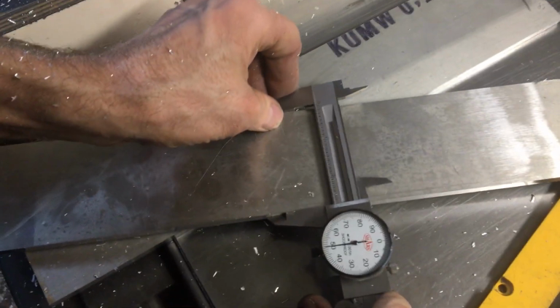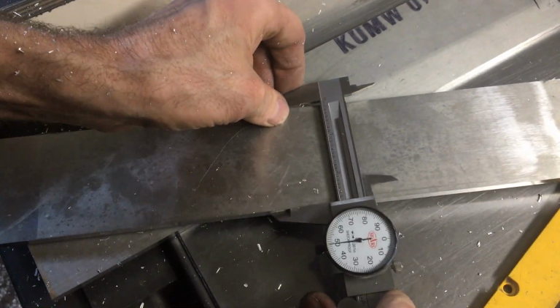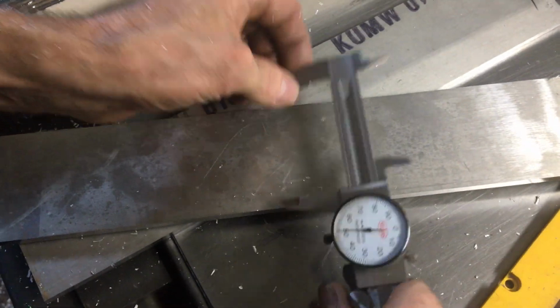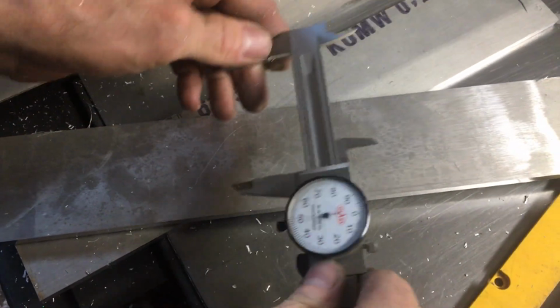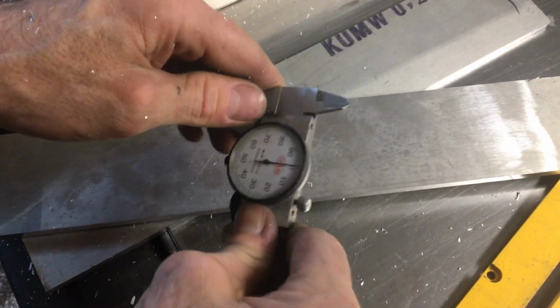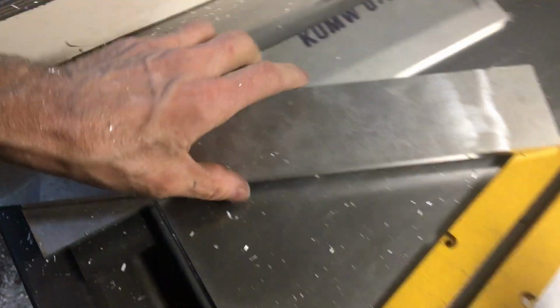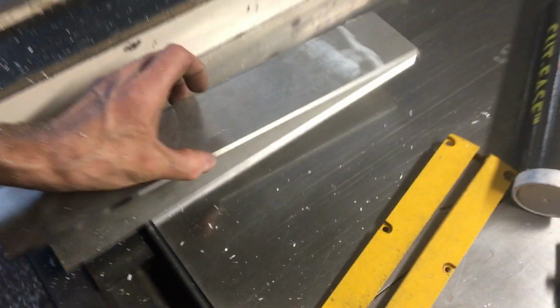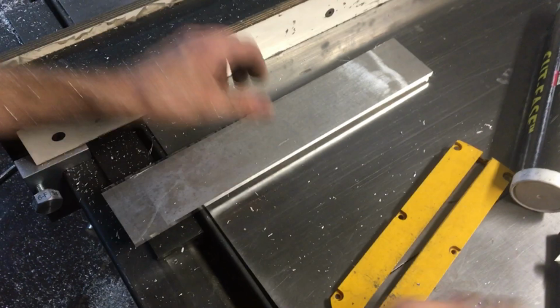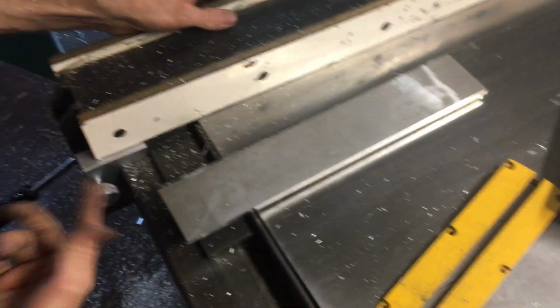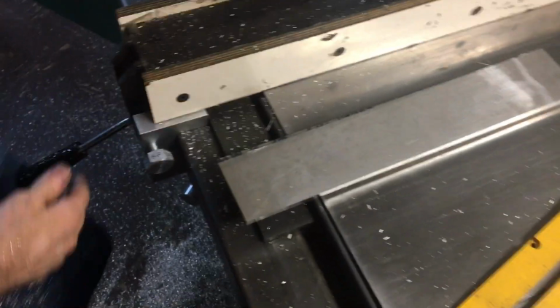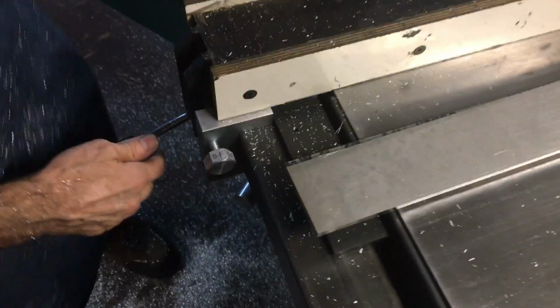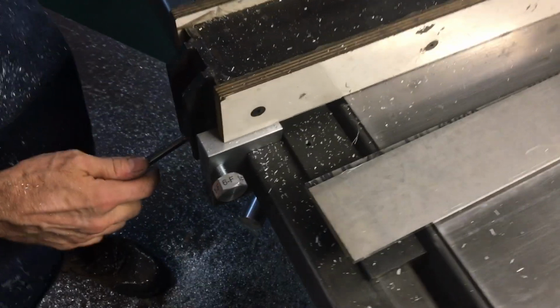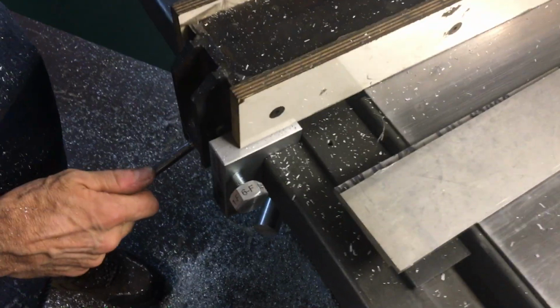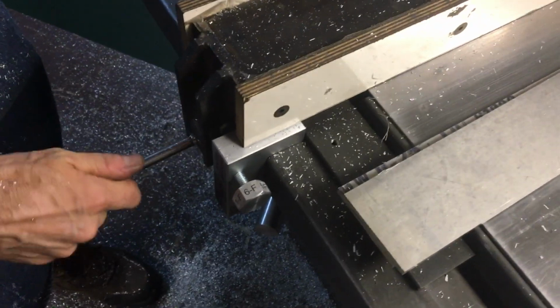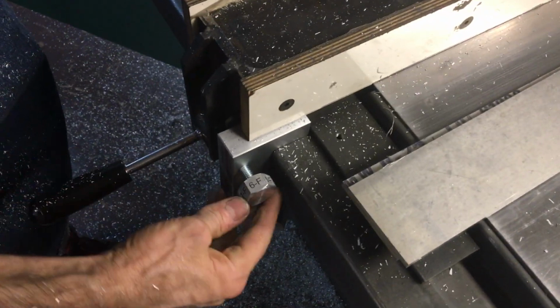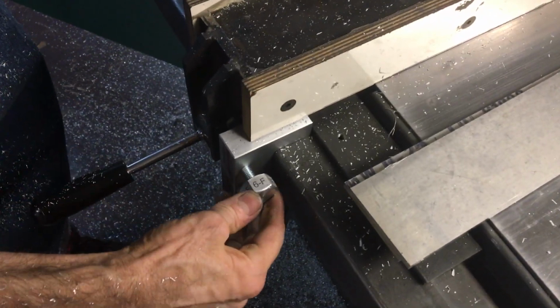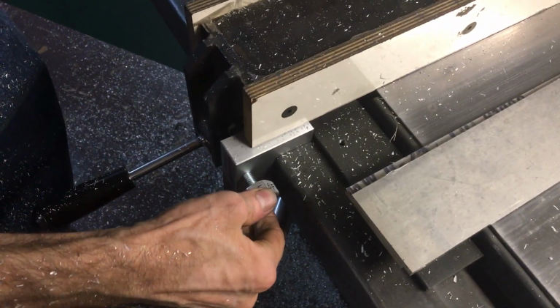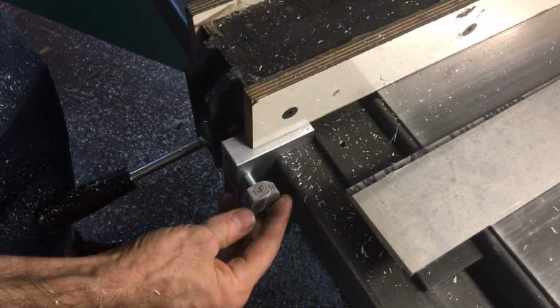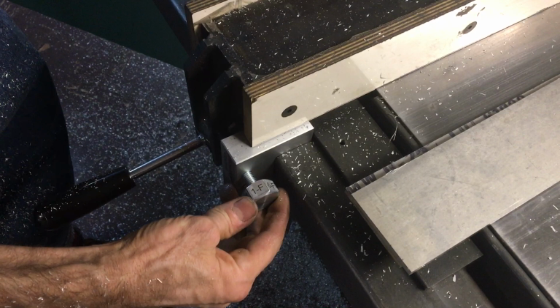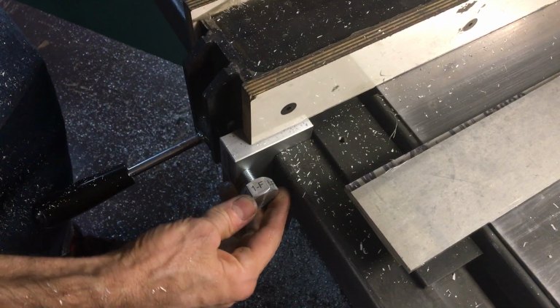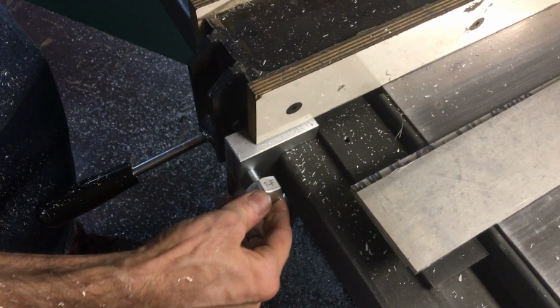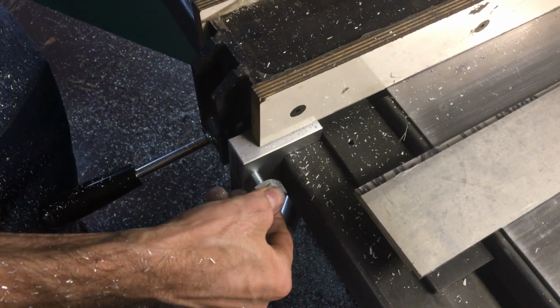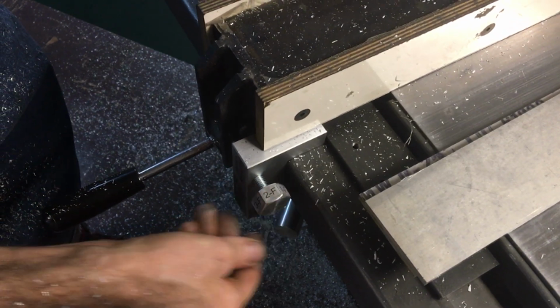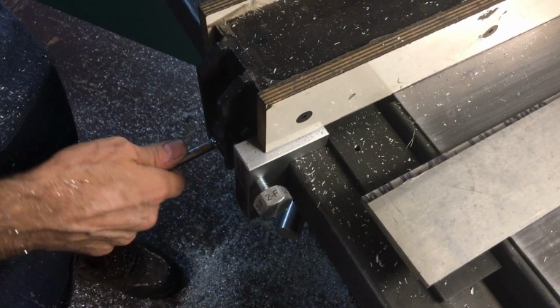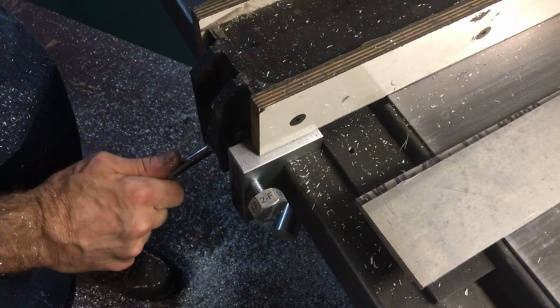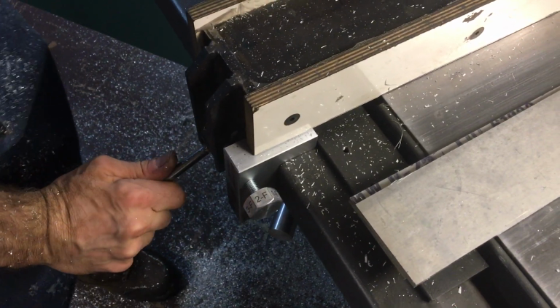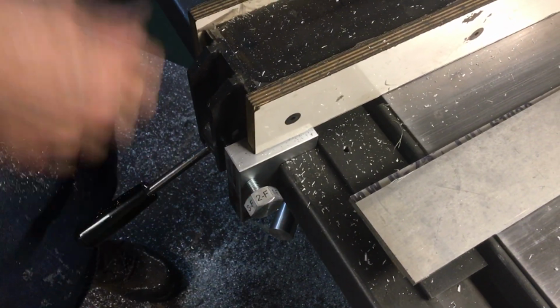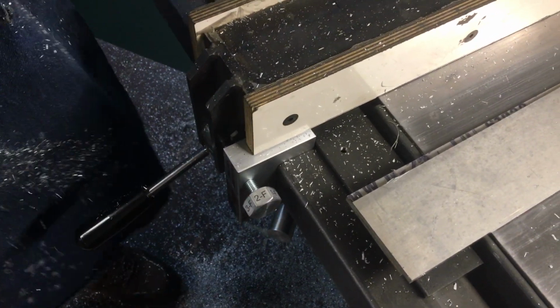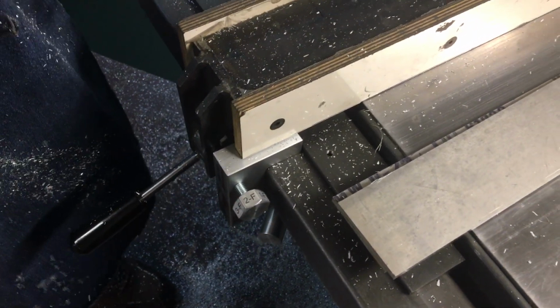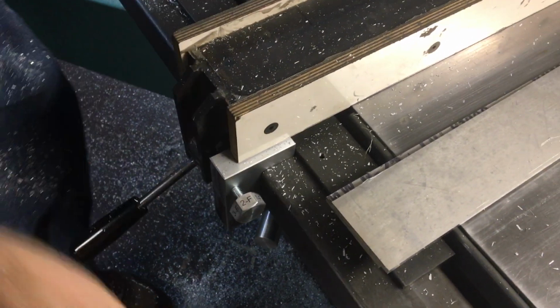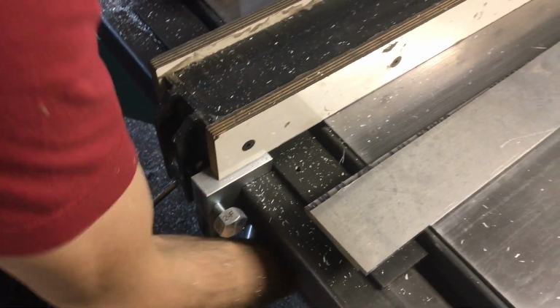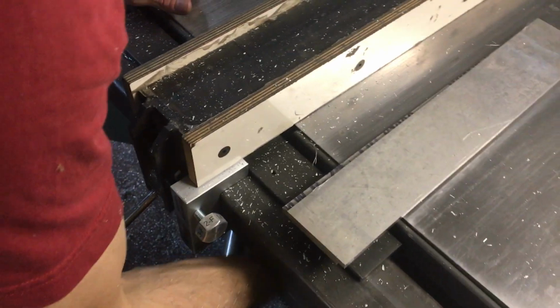I'm getting about 10,000ths every time I move it in one flat, which is exactly what I should be getting. So I'm going to go one, two, one more.